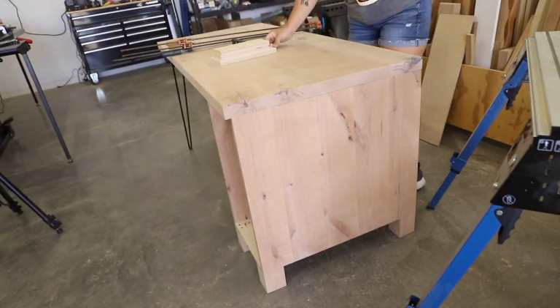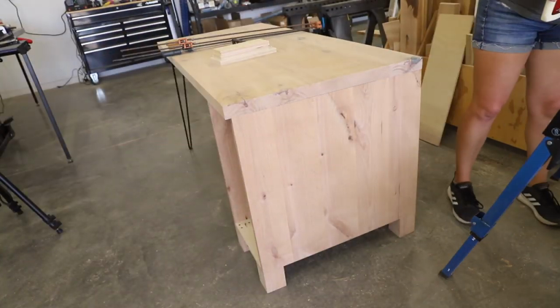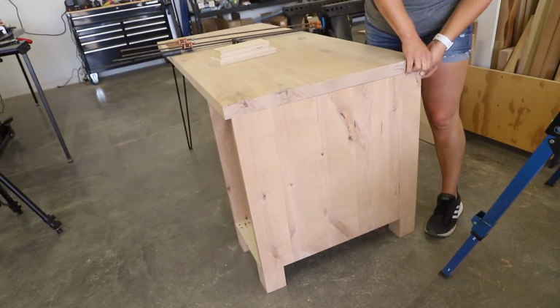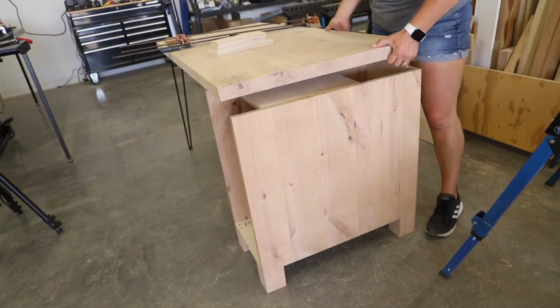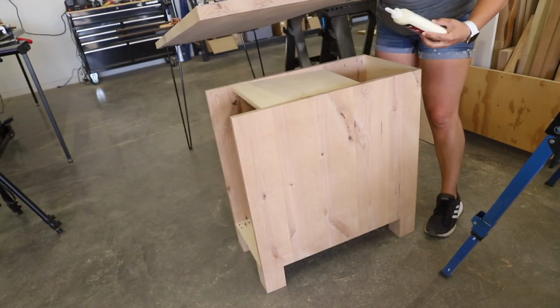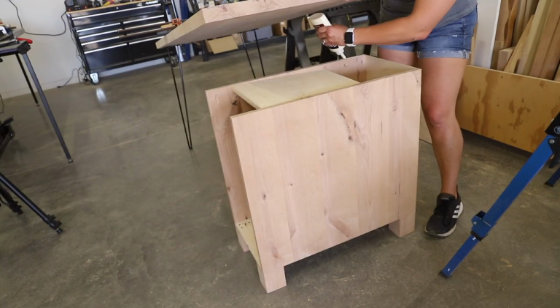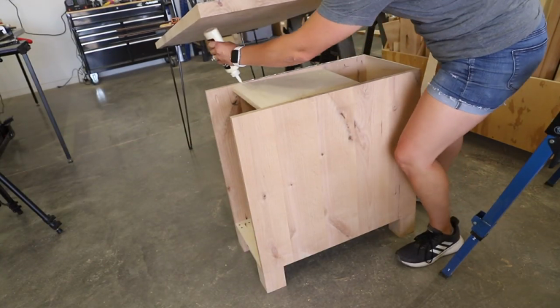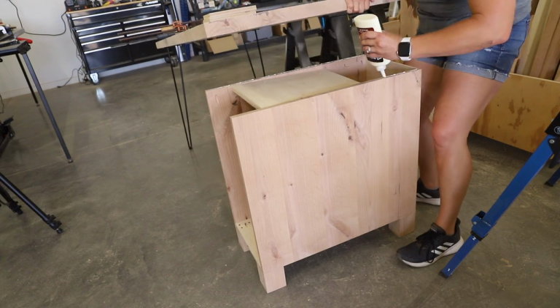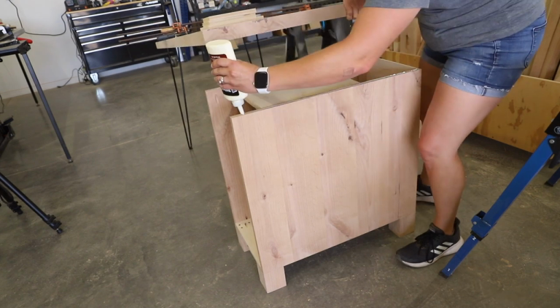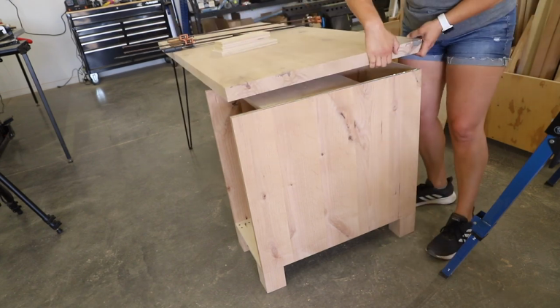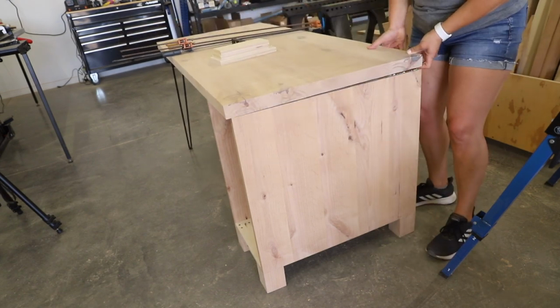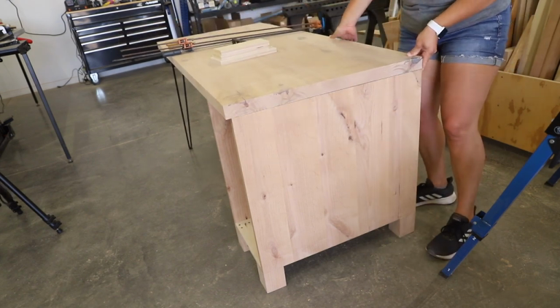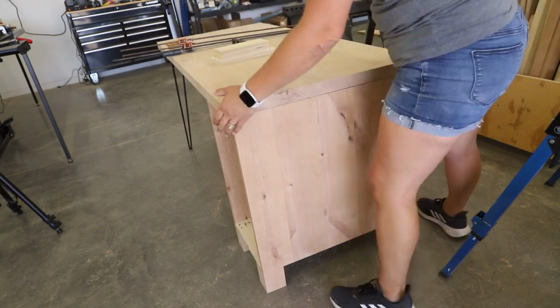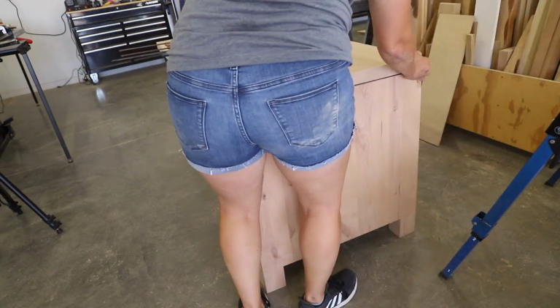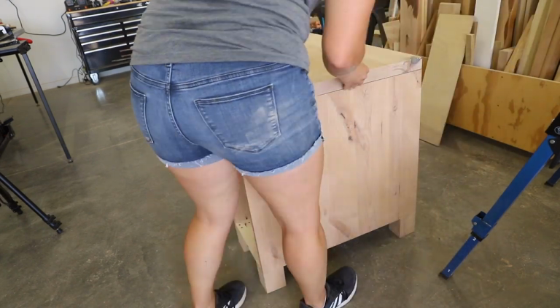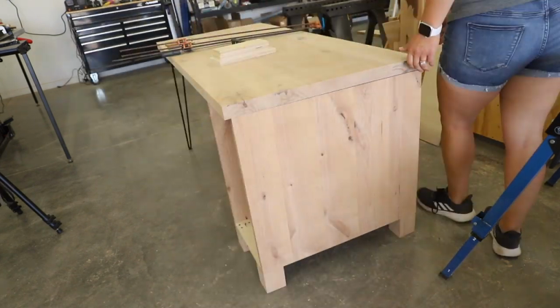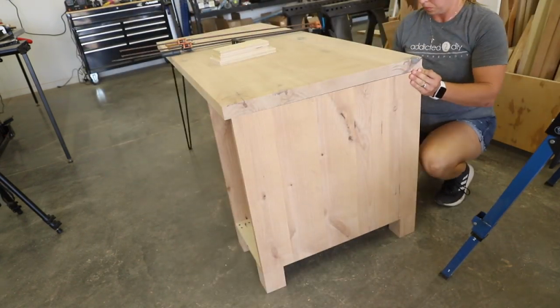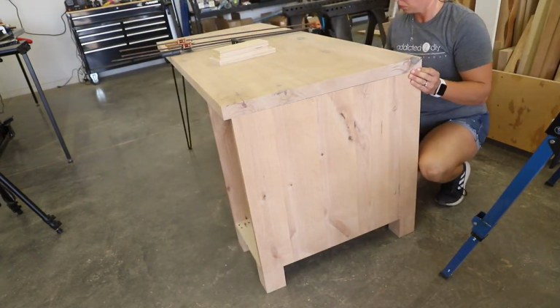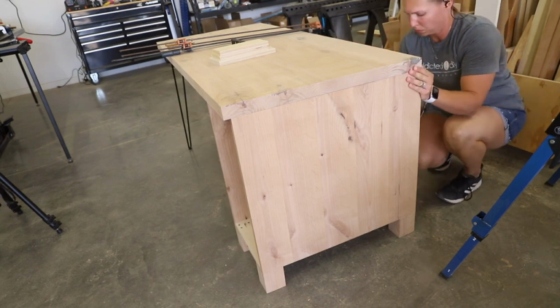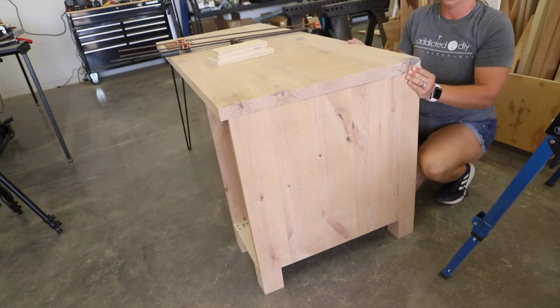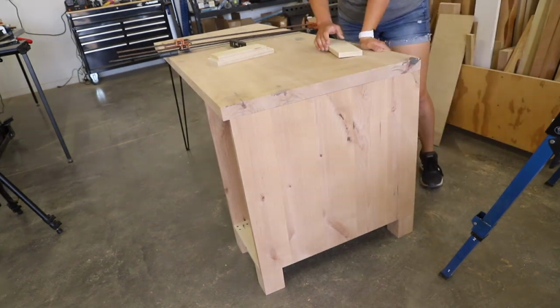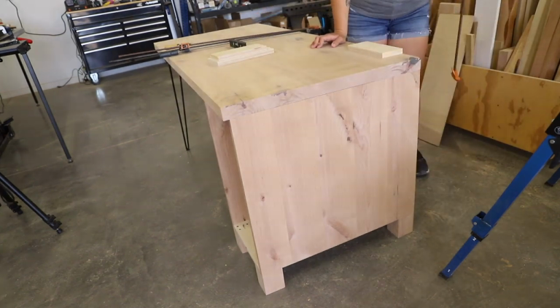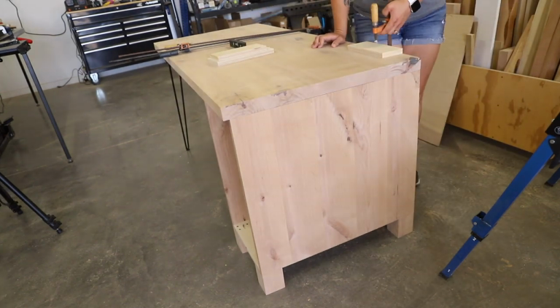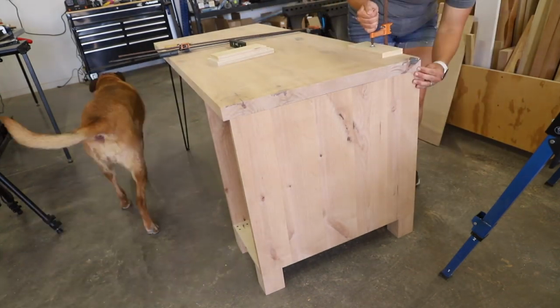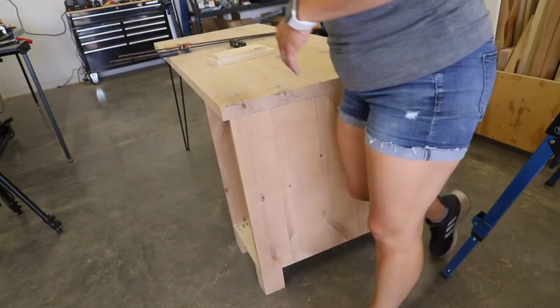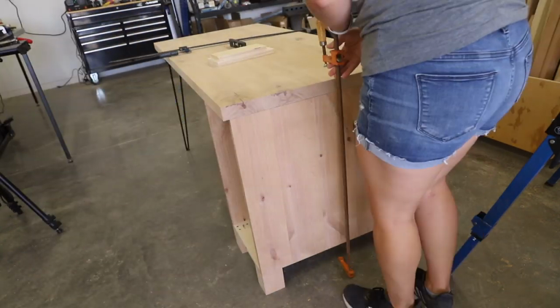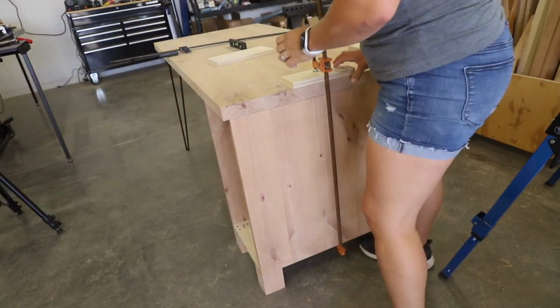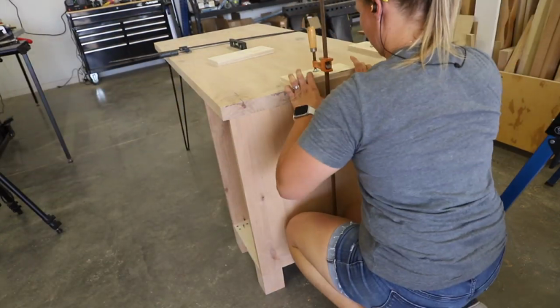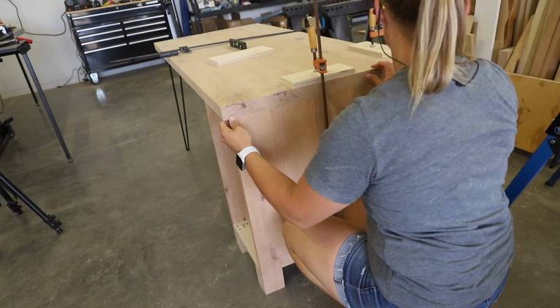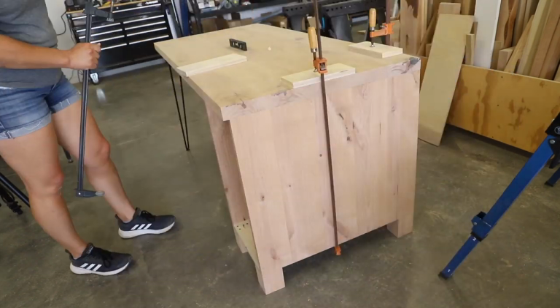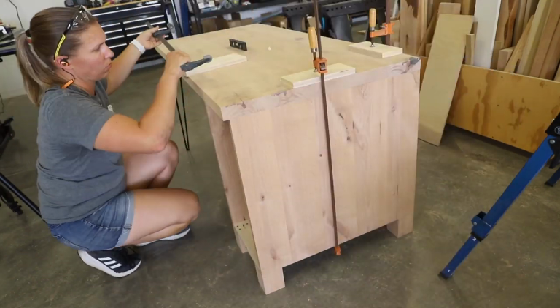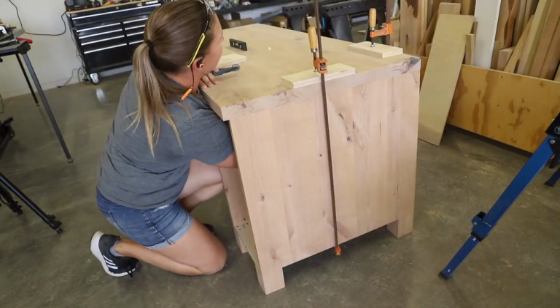Next, it was time to attach the cabinet to the desktop. I ran a bead of glue on top of the edges of the panels, then lined it so the outside panel was flush with the outside edge of the desktop. I then clamped the desktop down and attached everything with one-and-a-quarter inch pocket screws.